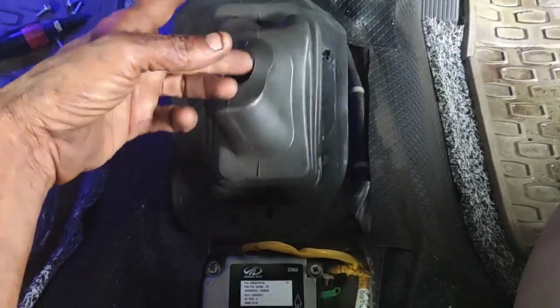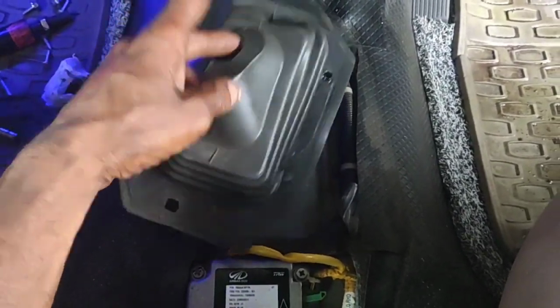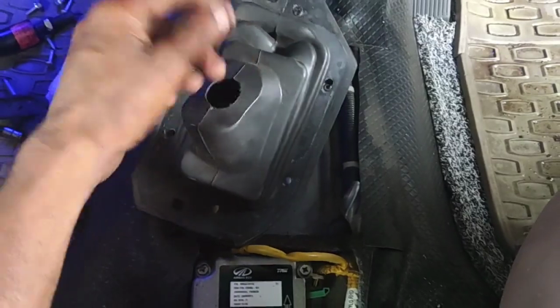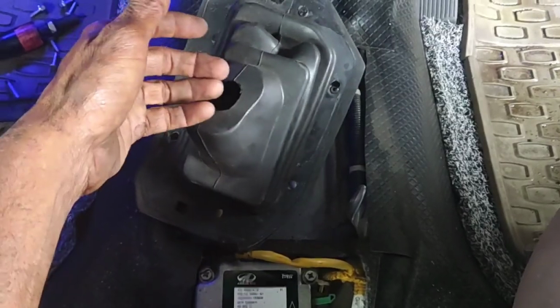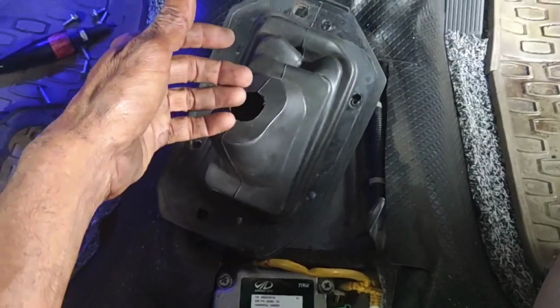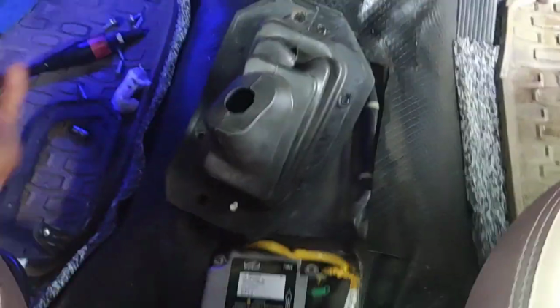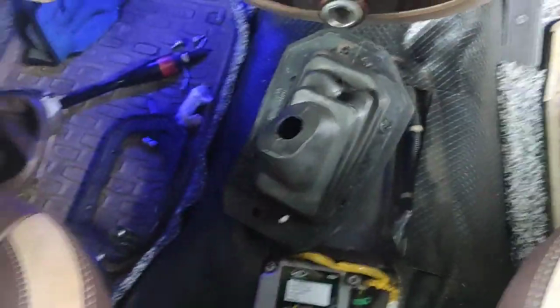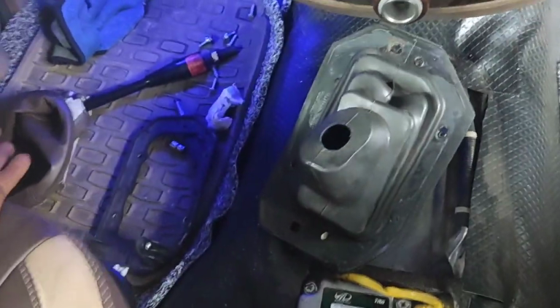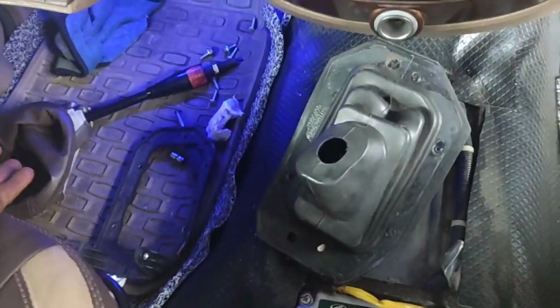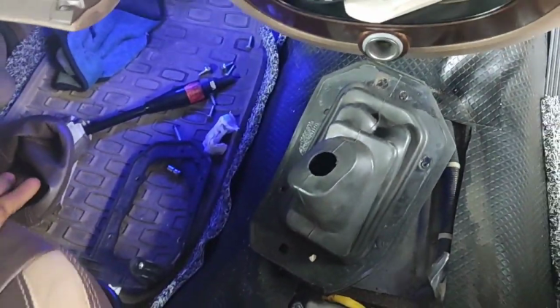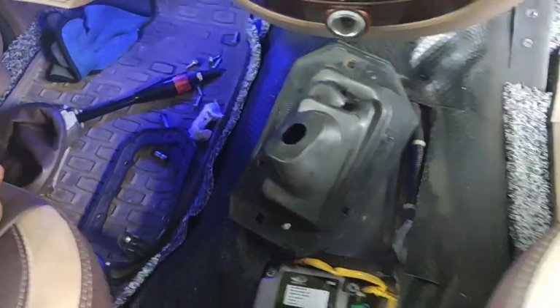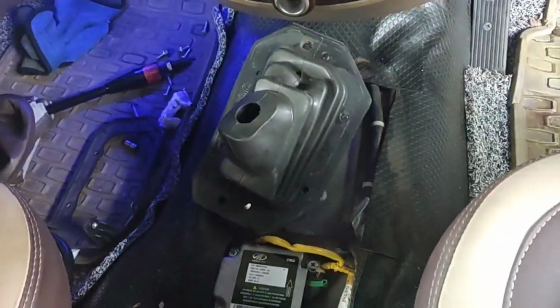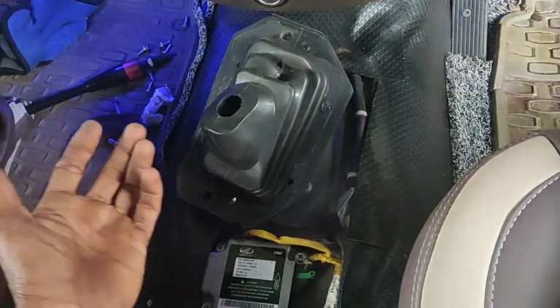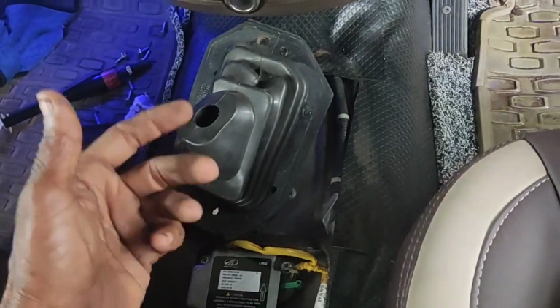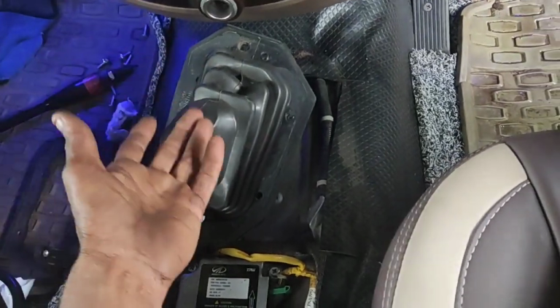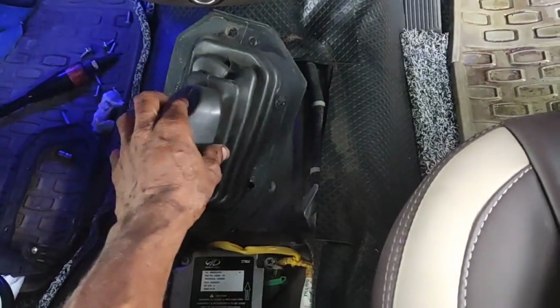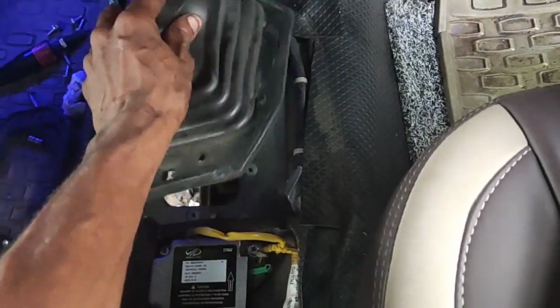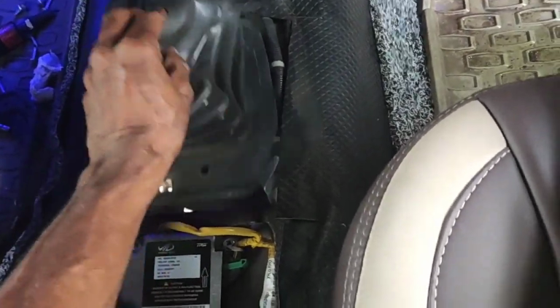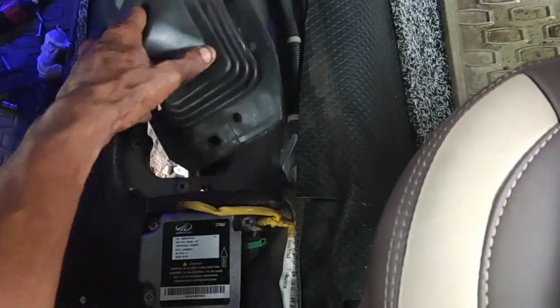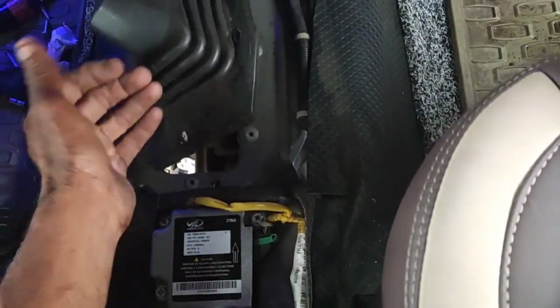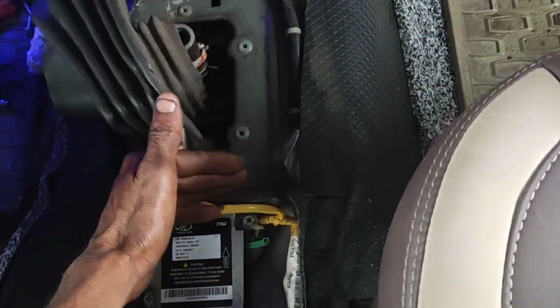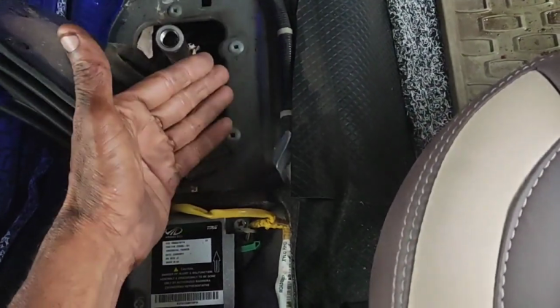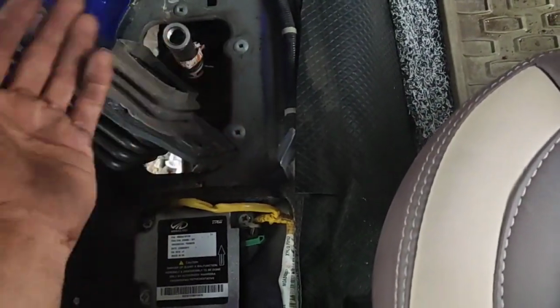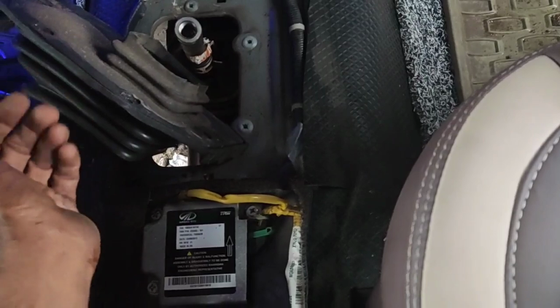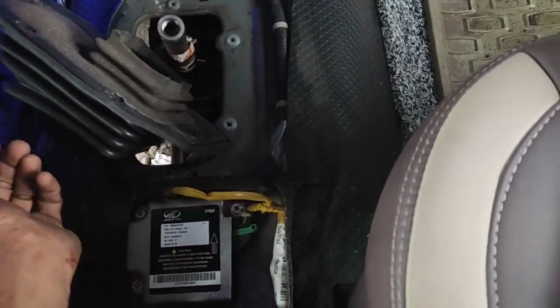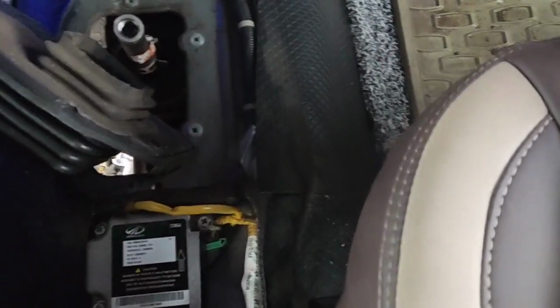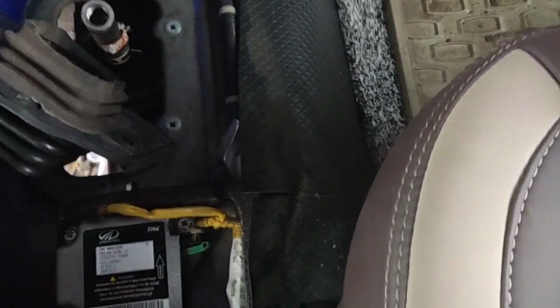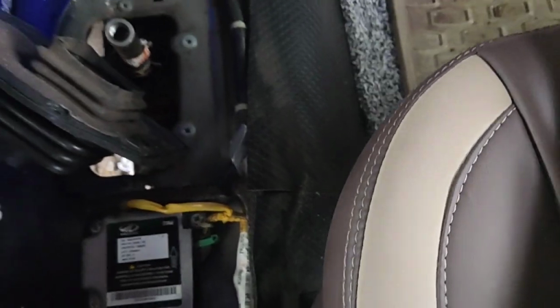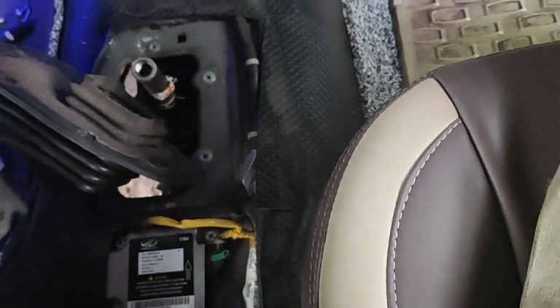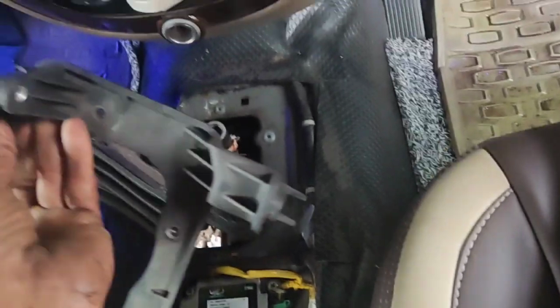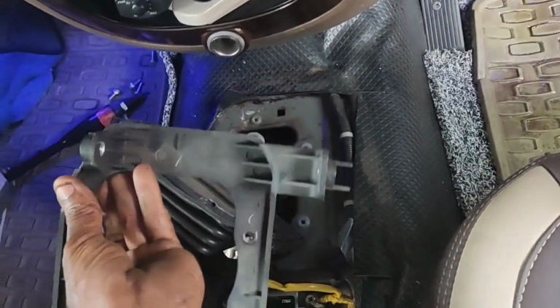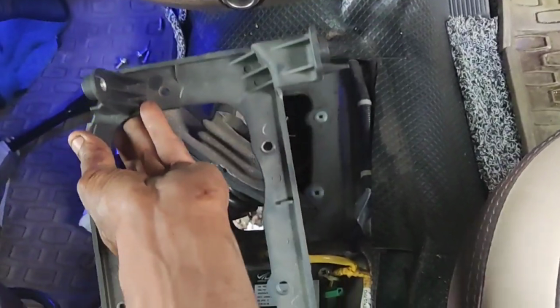You will be able to get the inner boot. You will be able to get the outer boot. Now, you can fit the inner boot. If you fit the inner boot, you will fit a screw that fits the screw. You will fit the AC console.